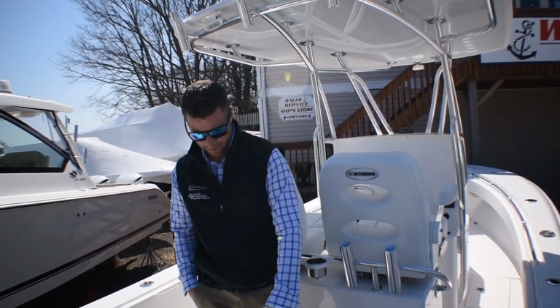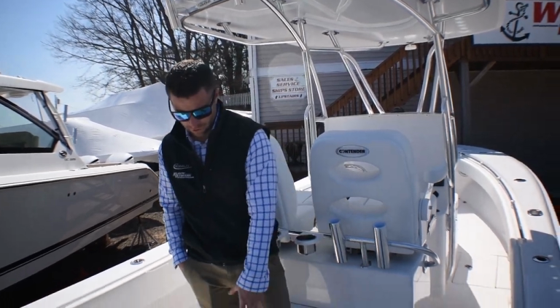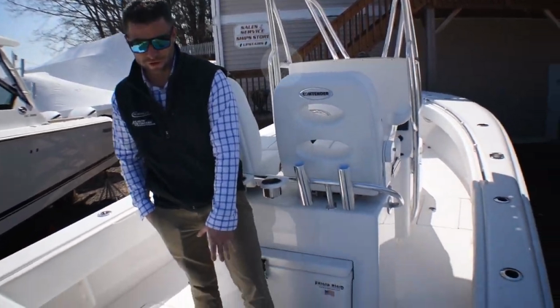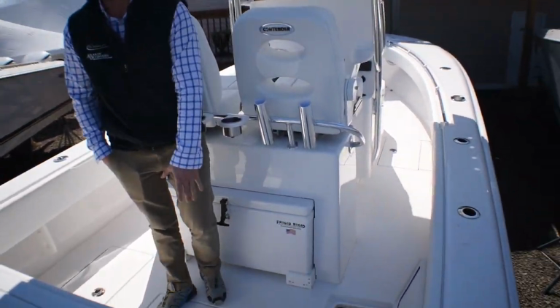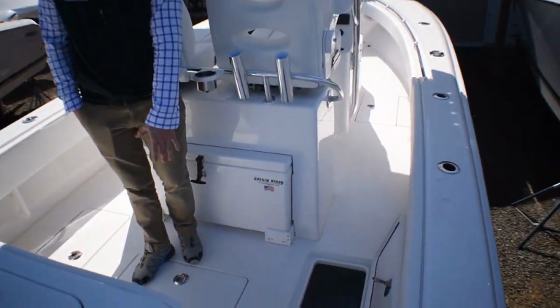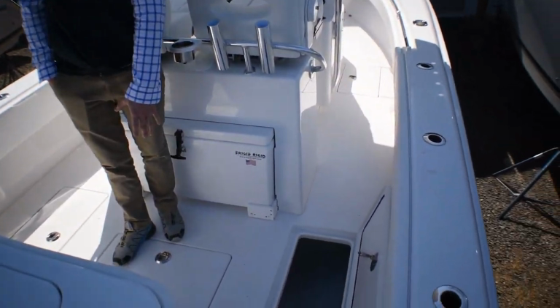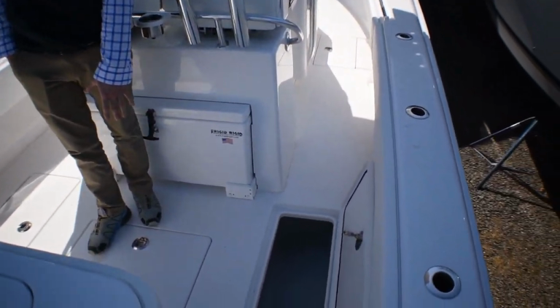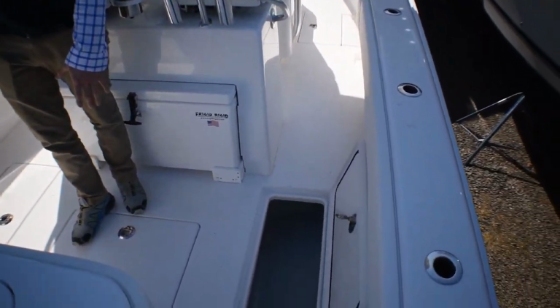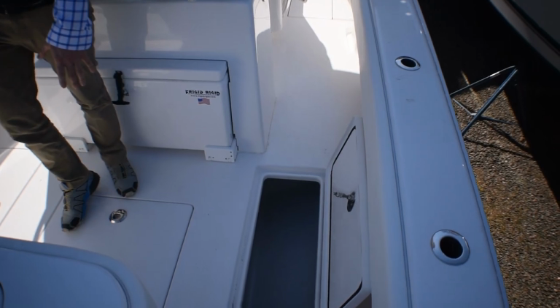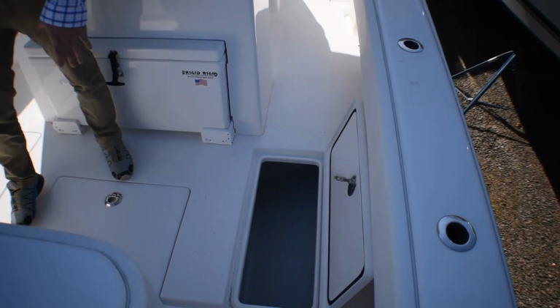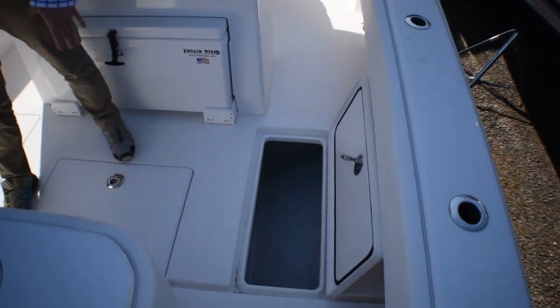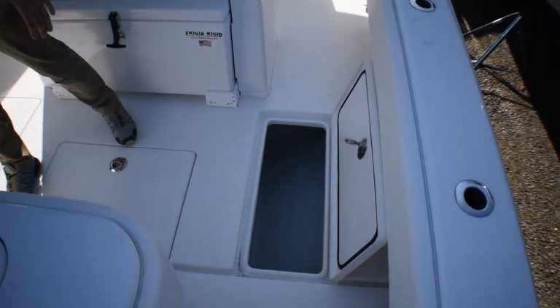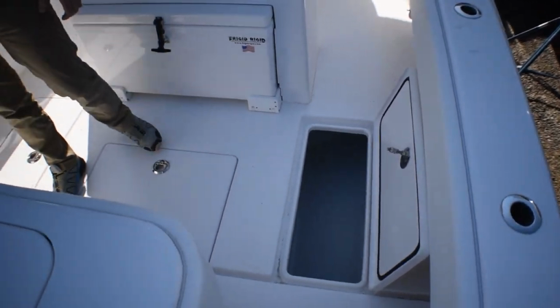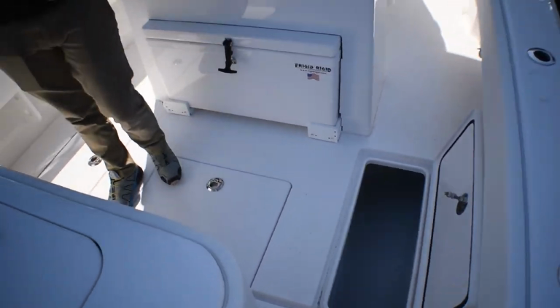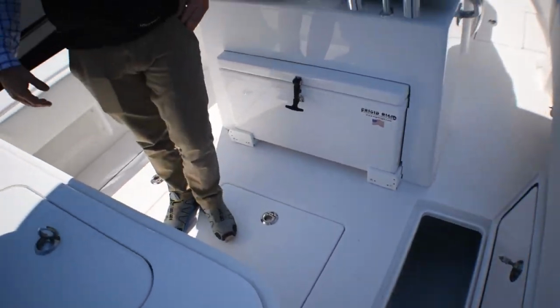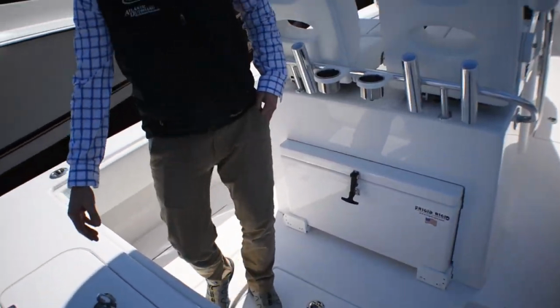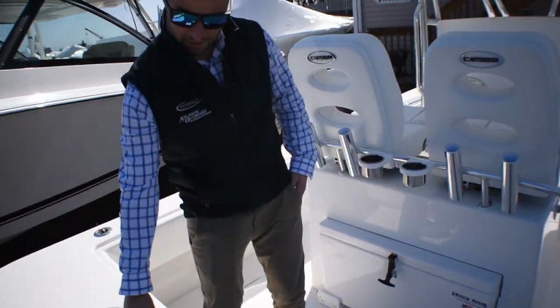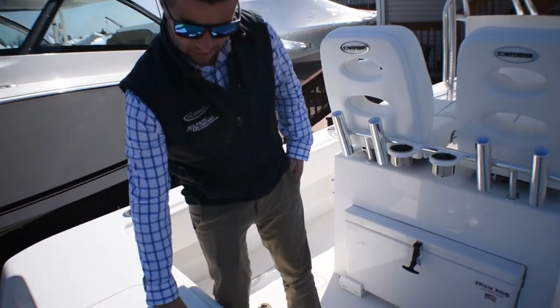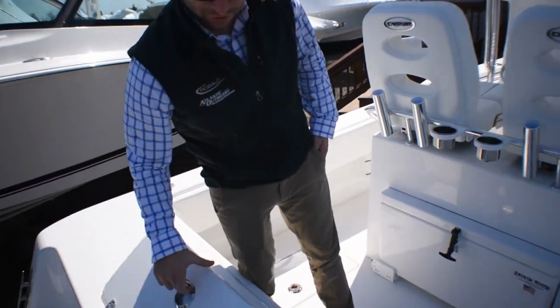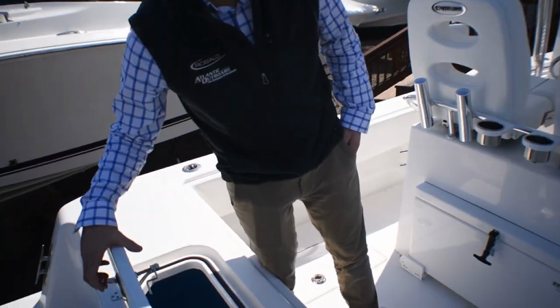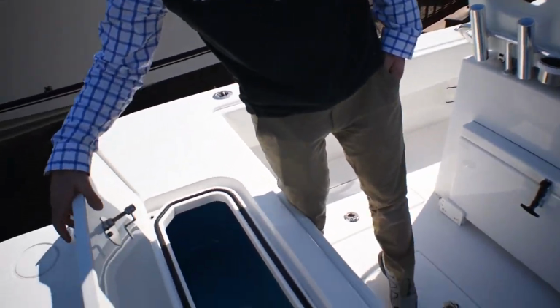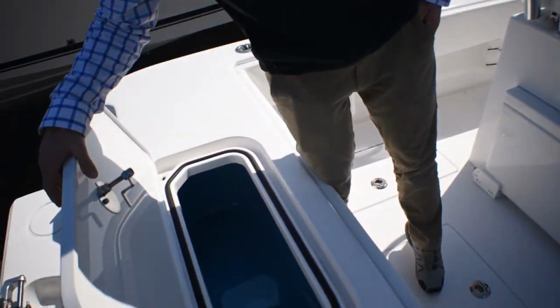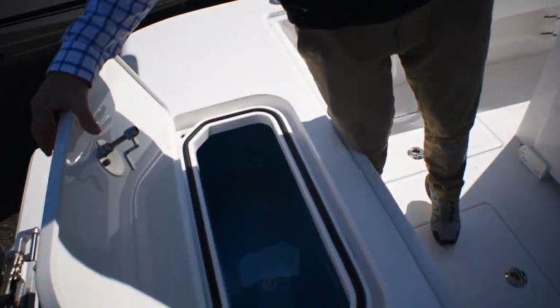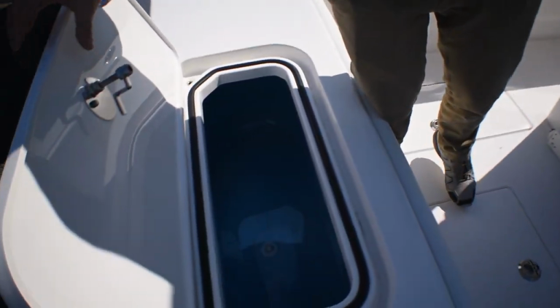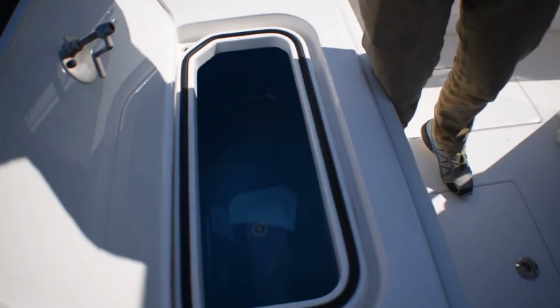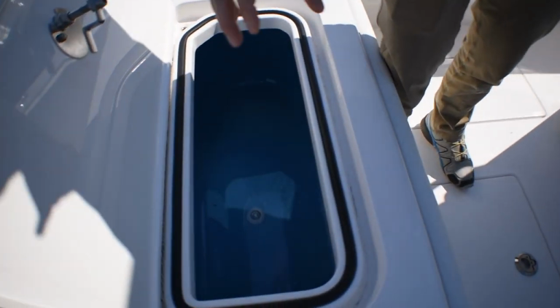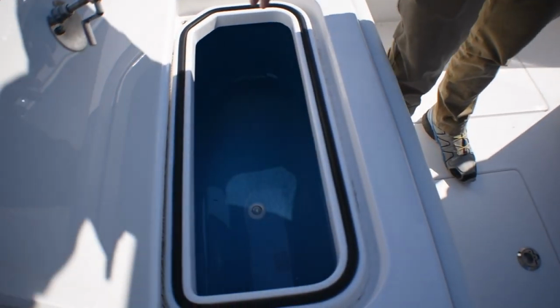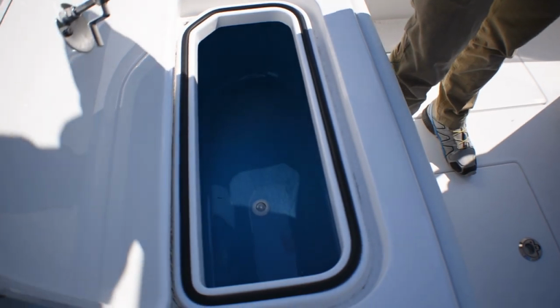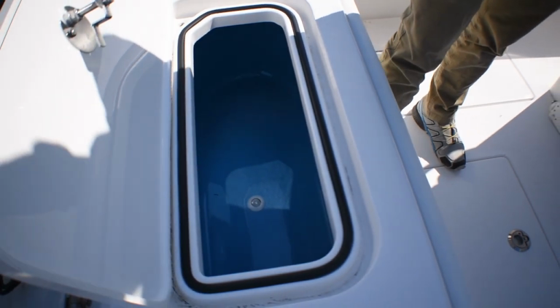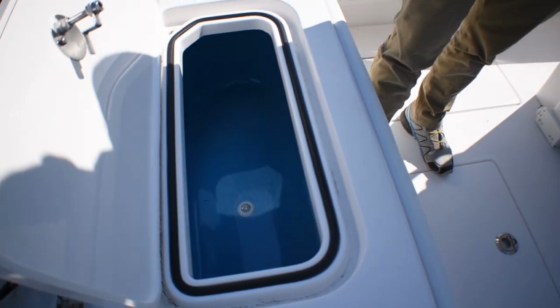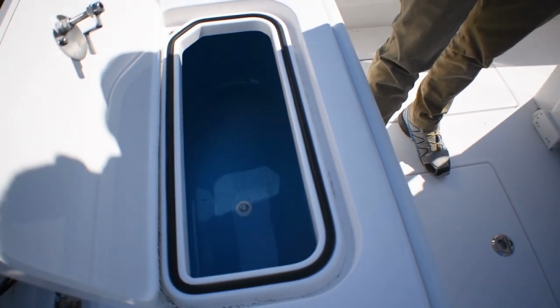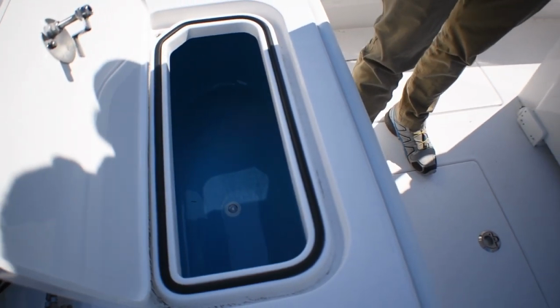You have a large bilge space here. In the transom you have a large fish box with blue gel coat interior and a light.